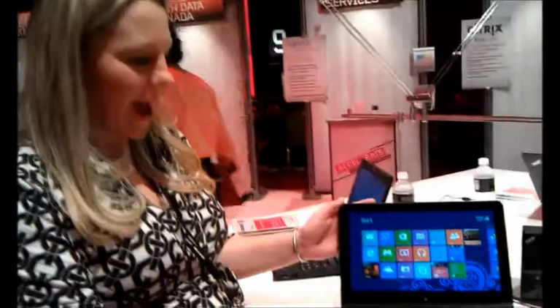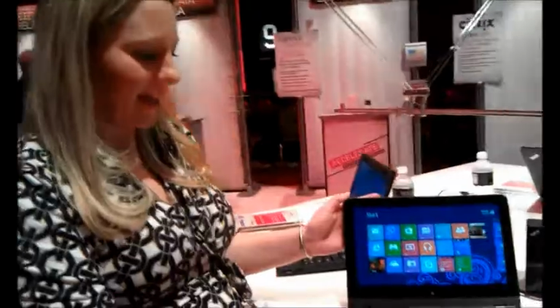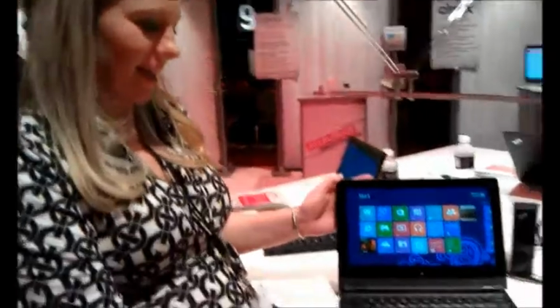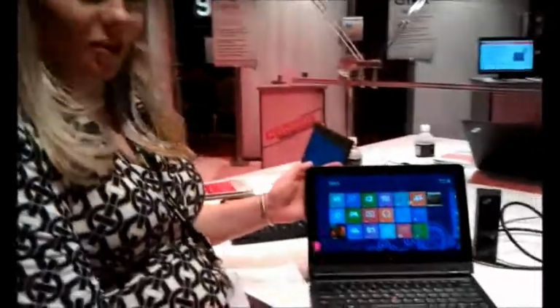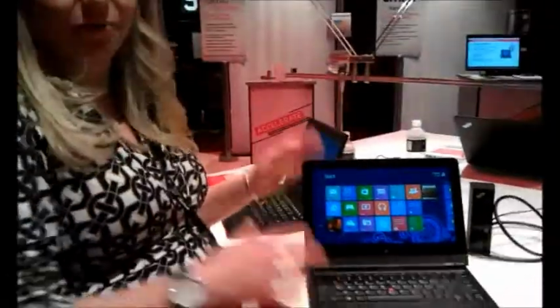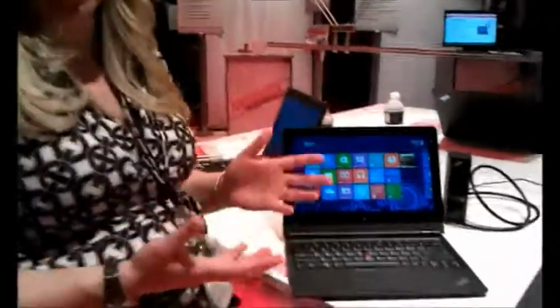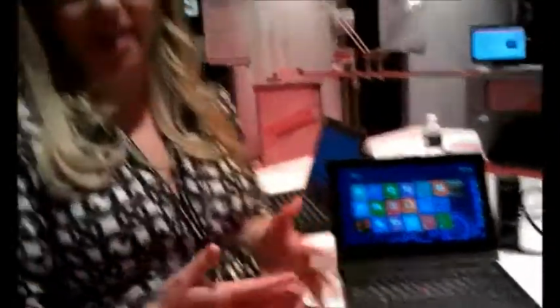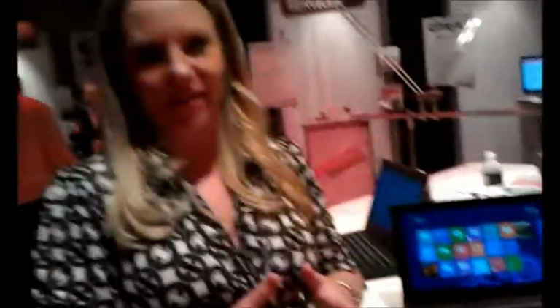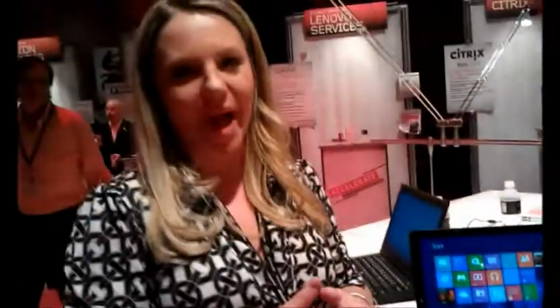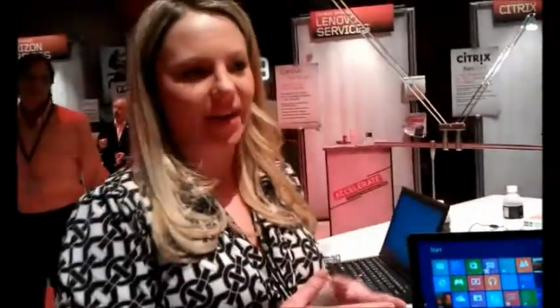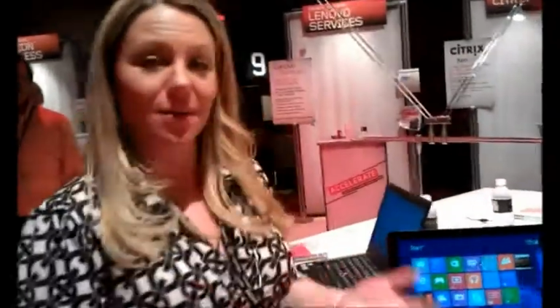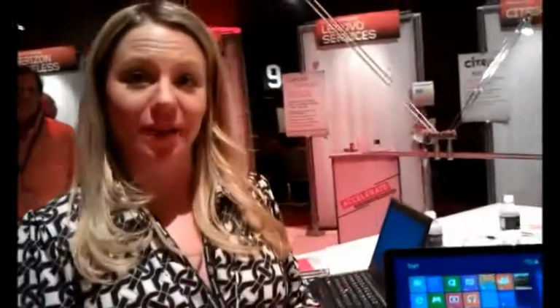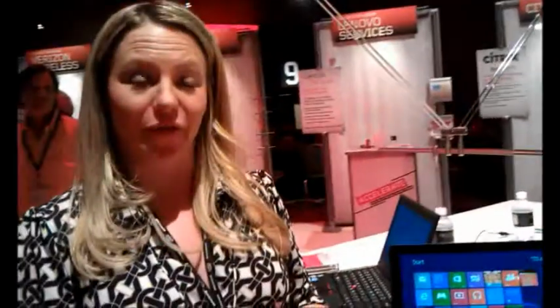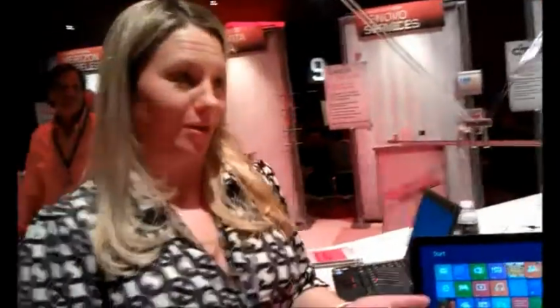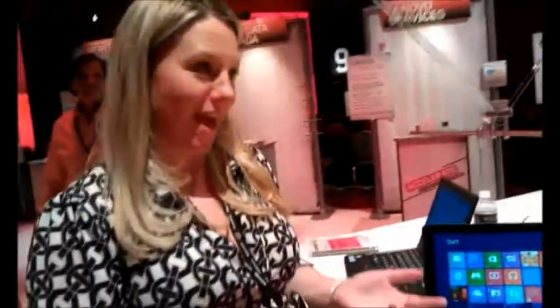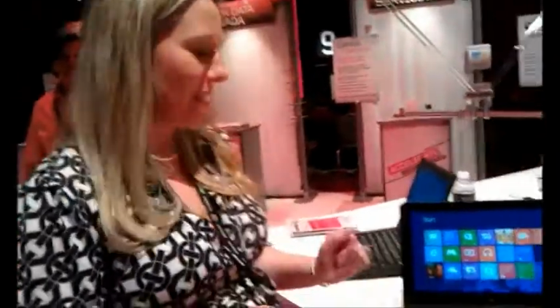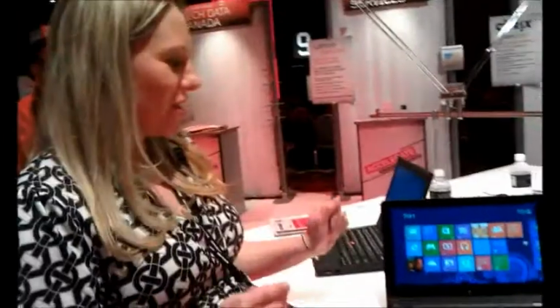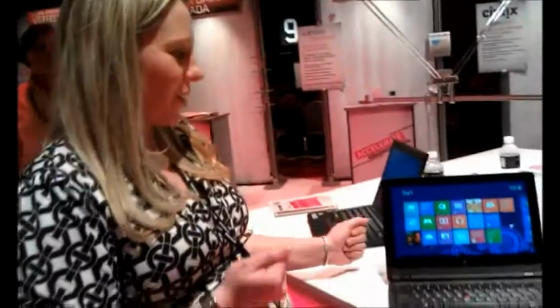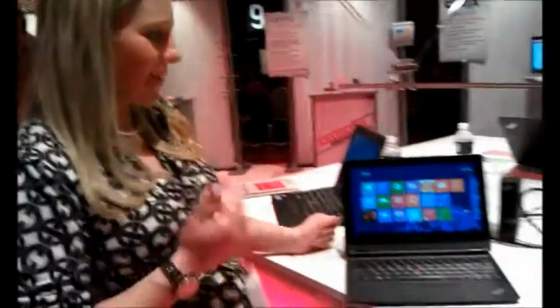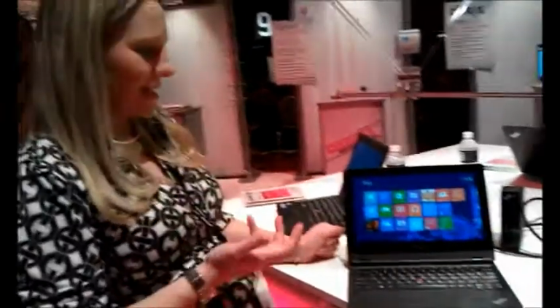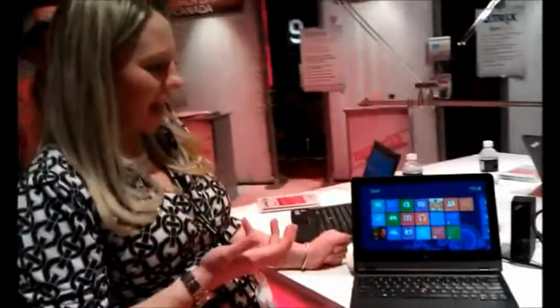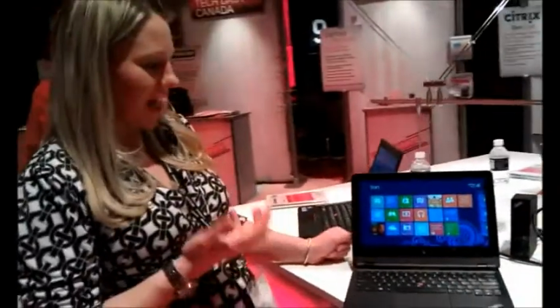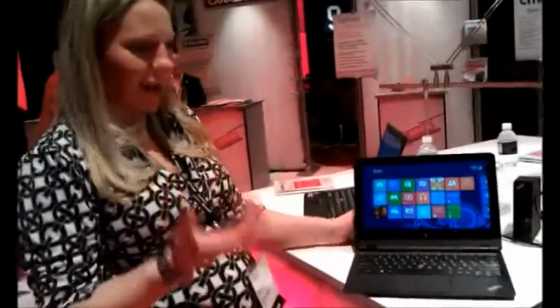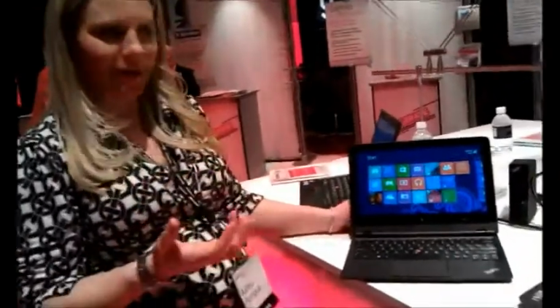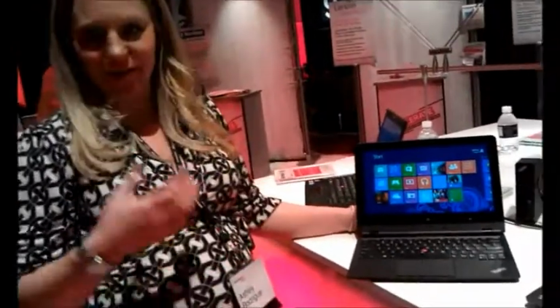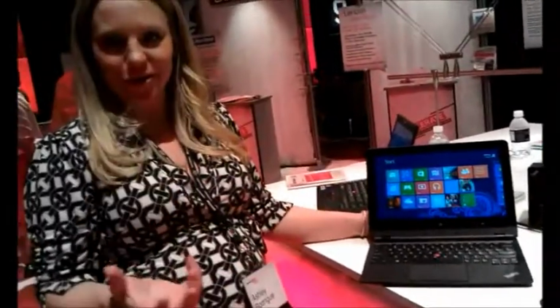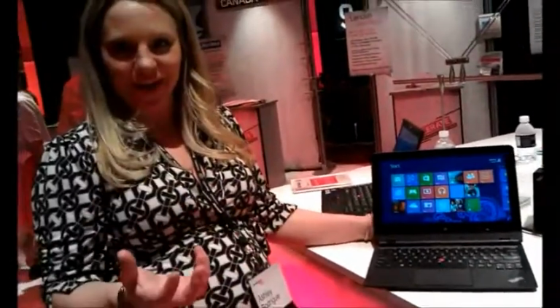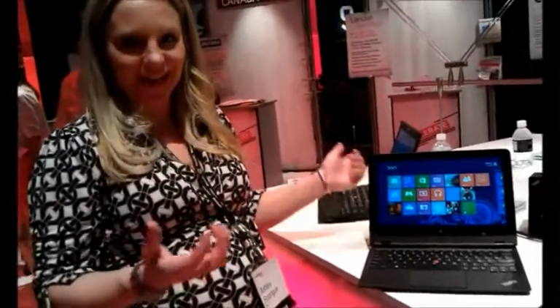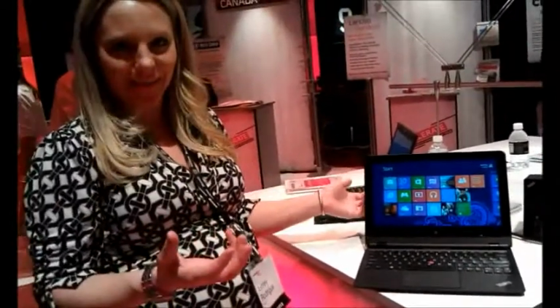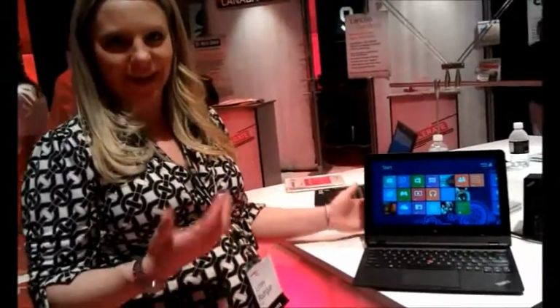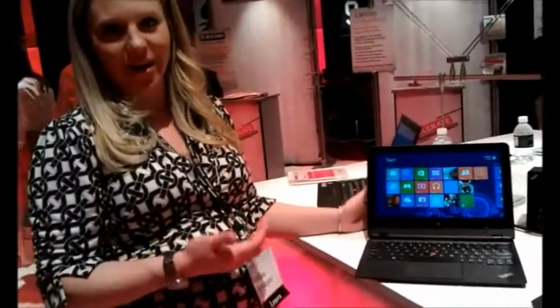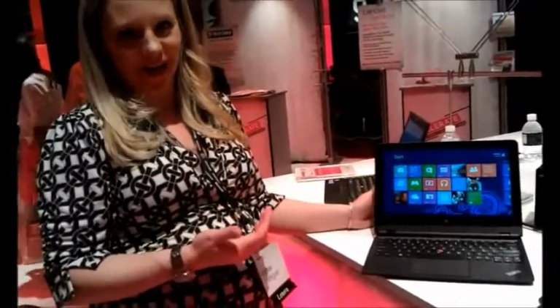This is the ThinkPad Helix, which is a really exciting ThinkPad because it comes from the convertibles line. What that means is it actually has the capabilities of an Ultrabook and a tablet in one device.